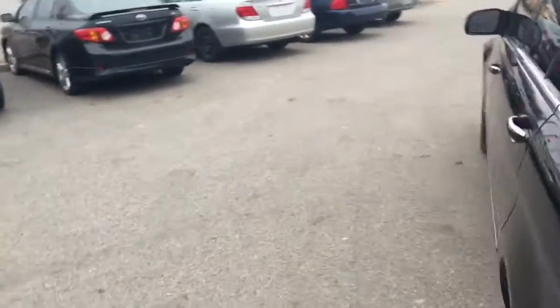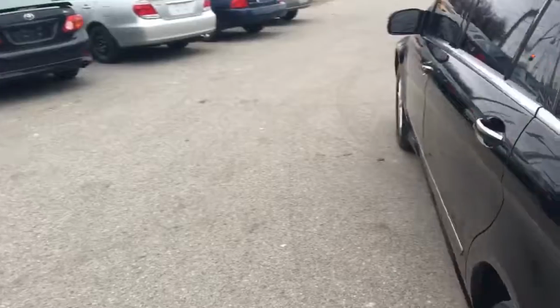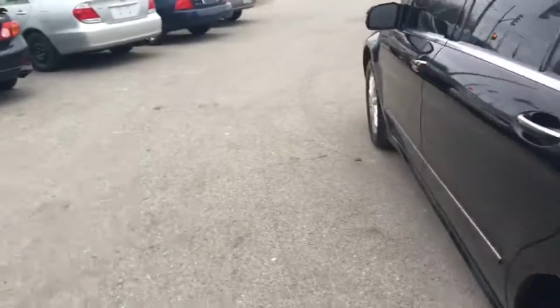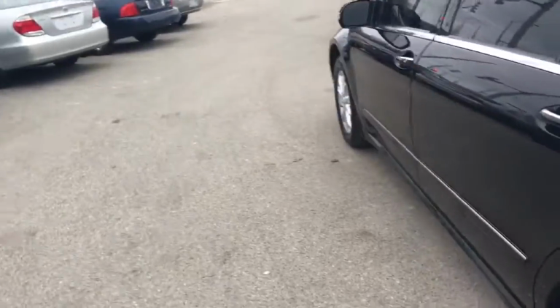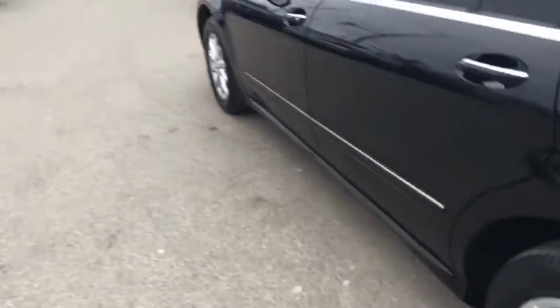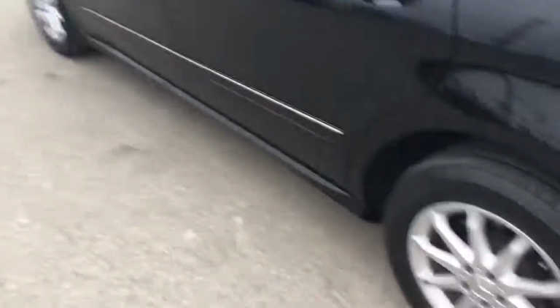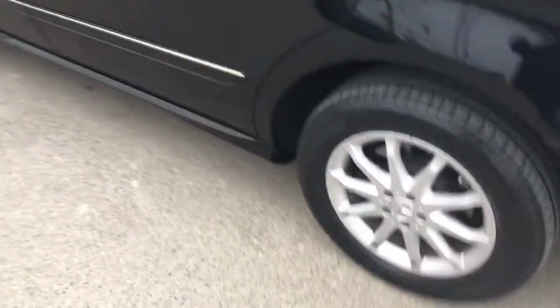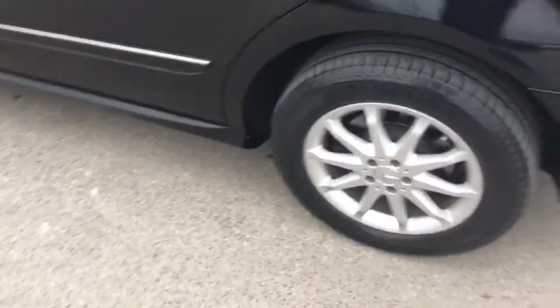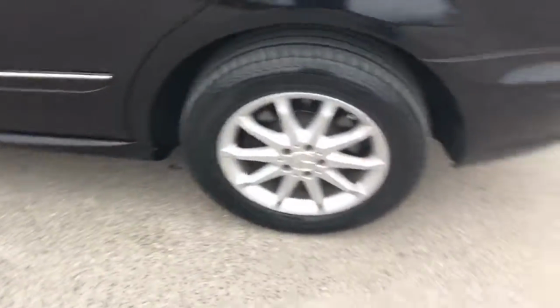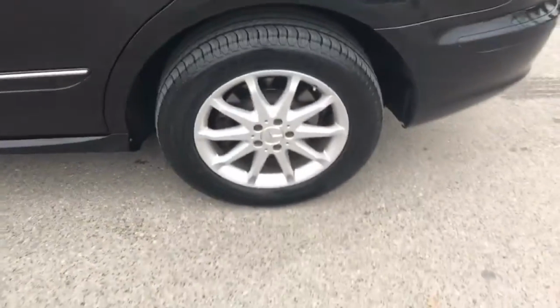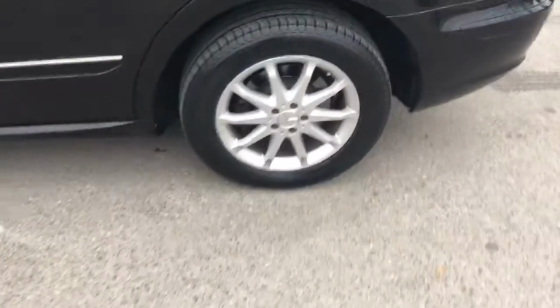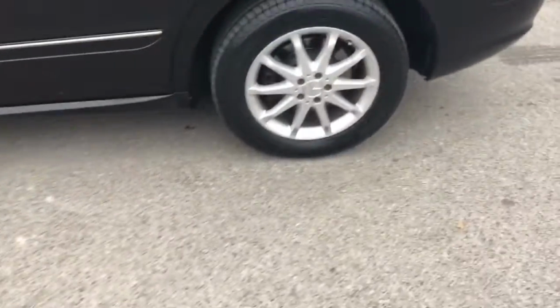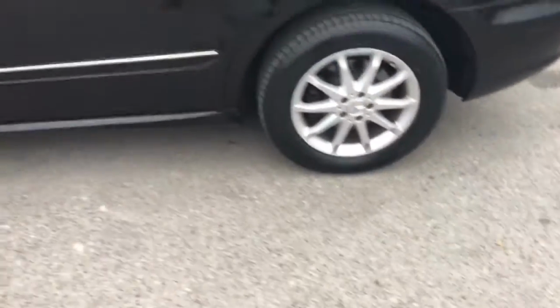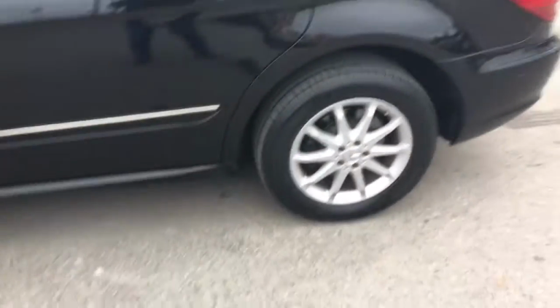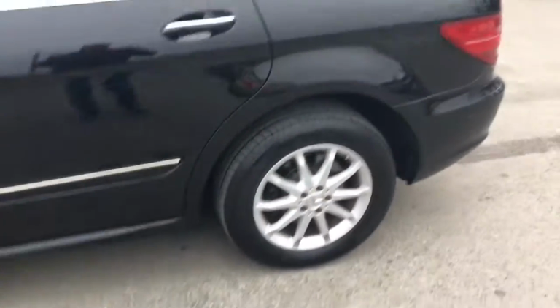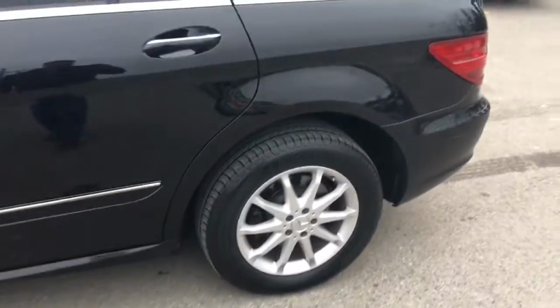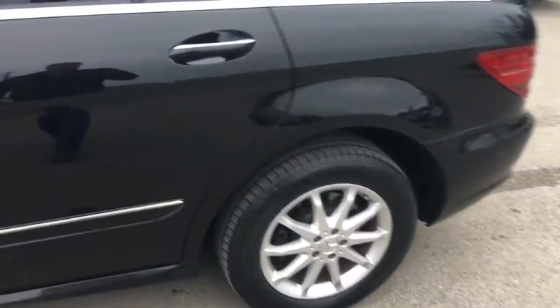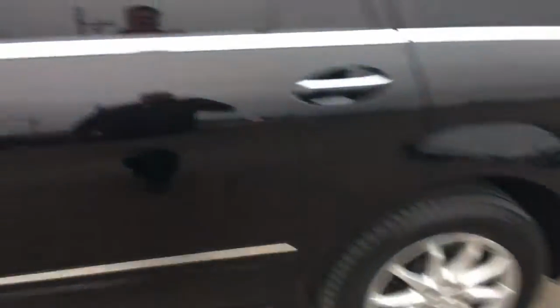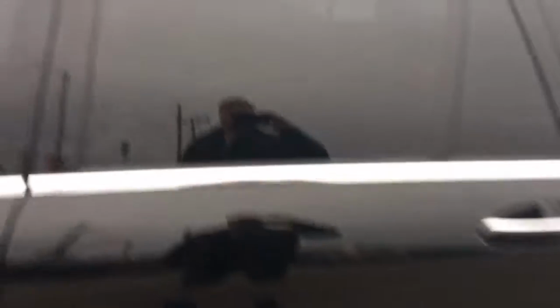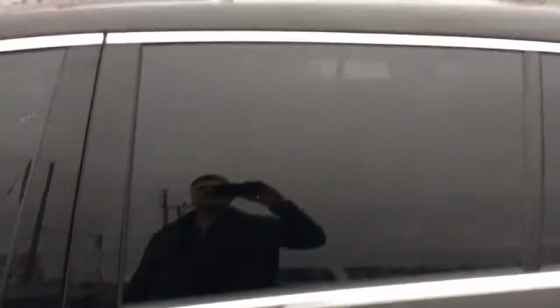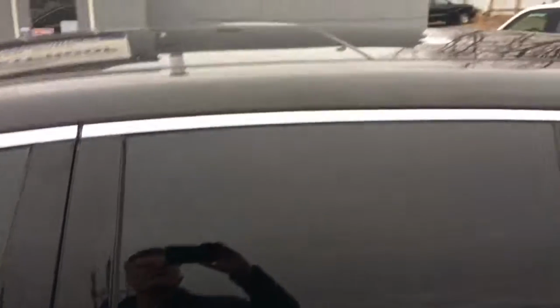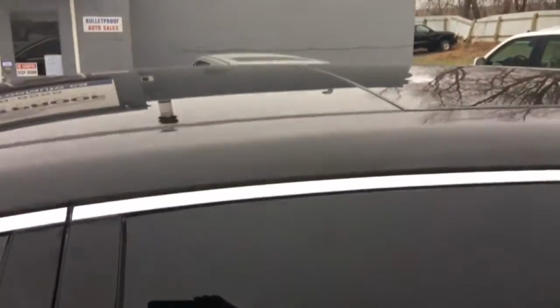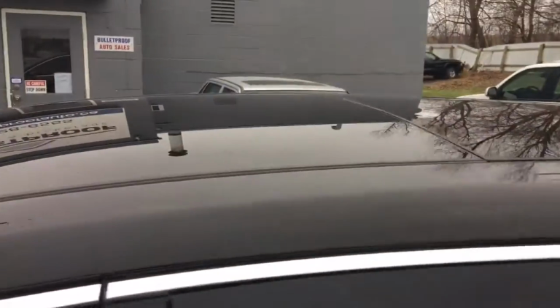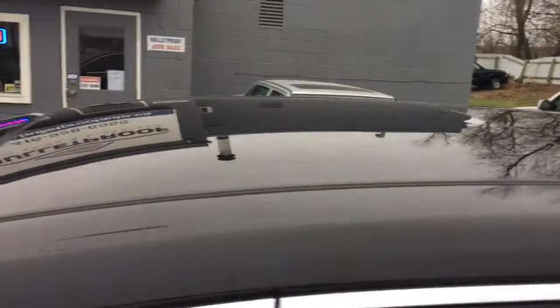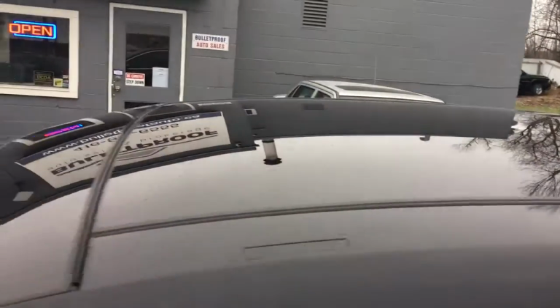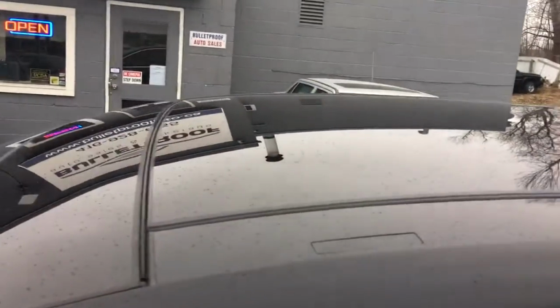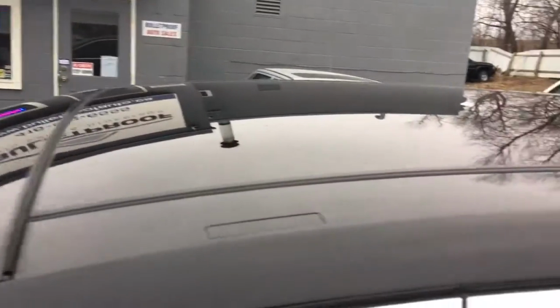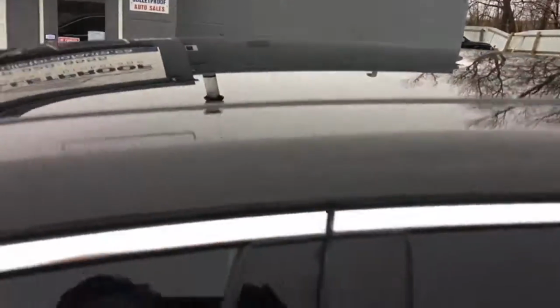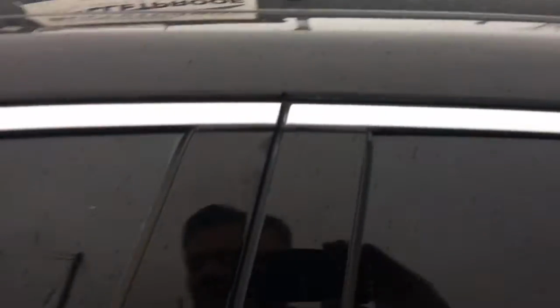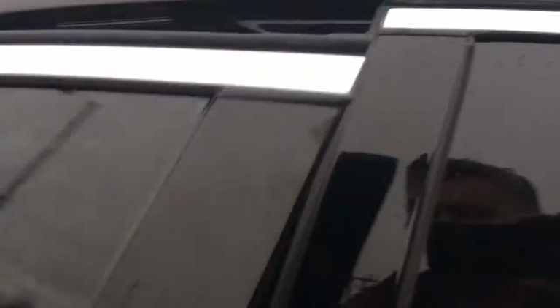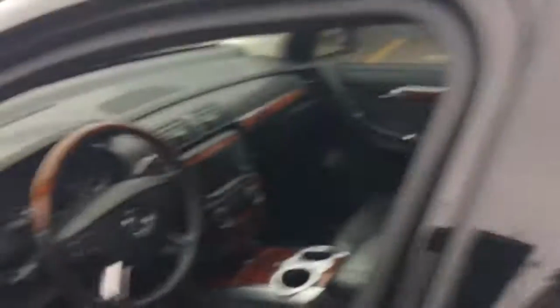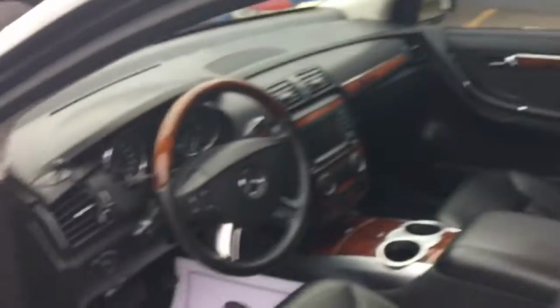It's a gorgeous black-on-black color combination with alloy wheels and Michelin tires, and you get the panoramic sunroof as well.